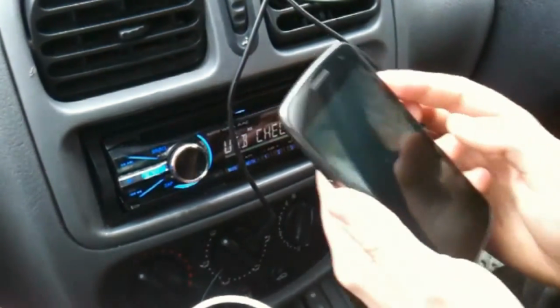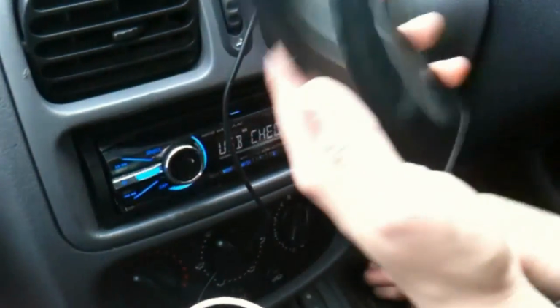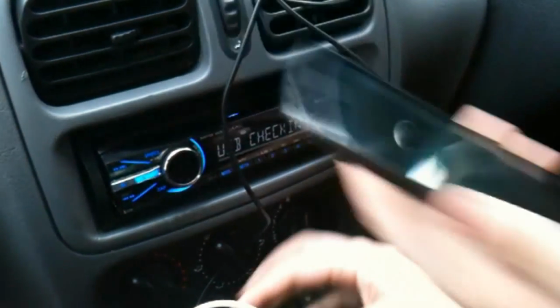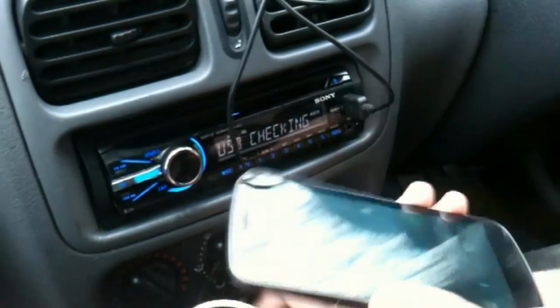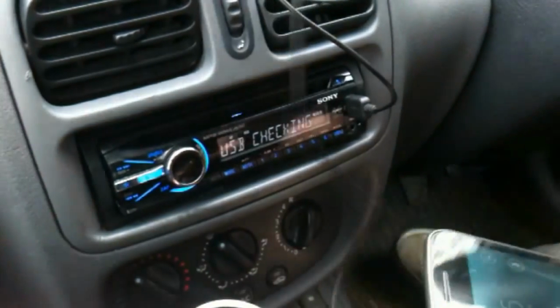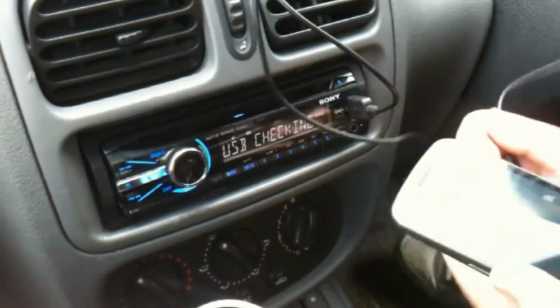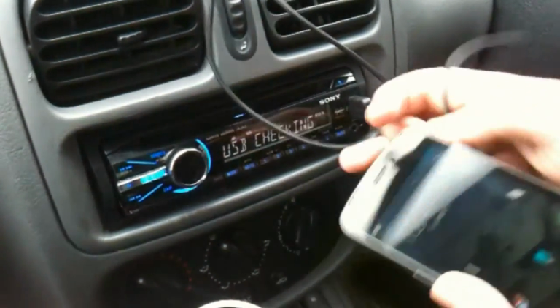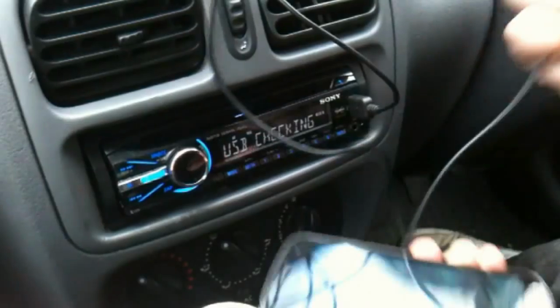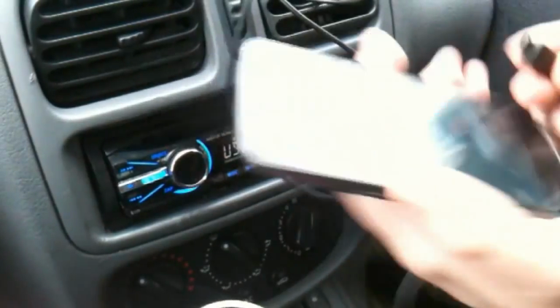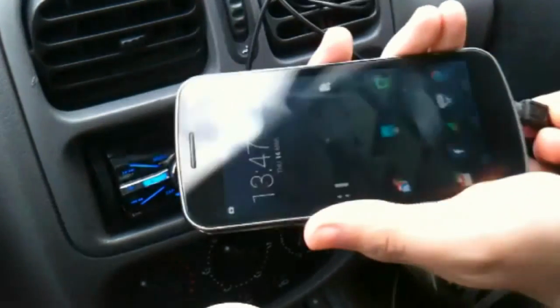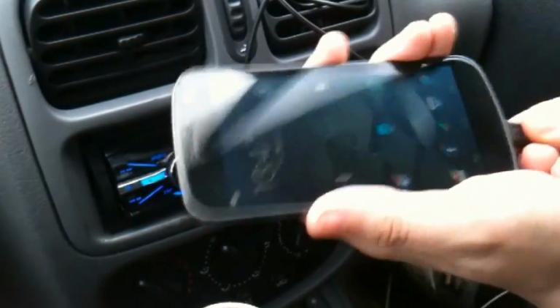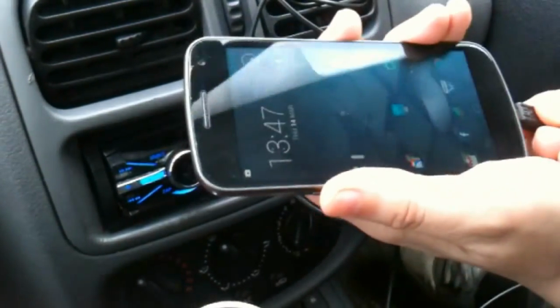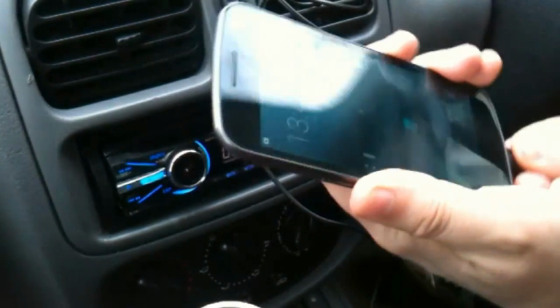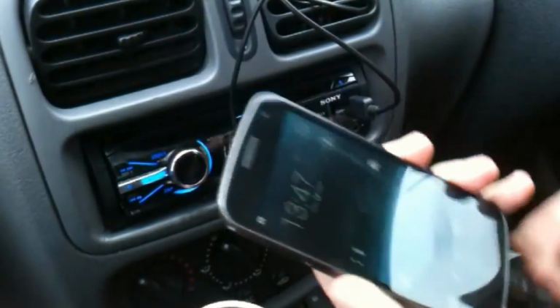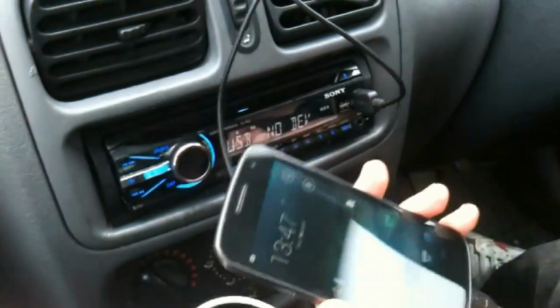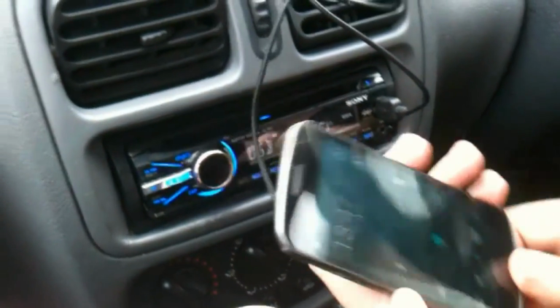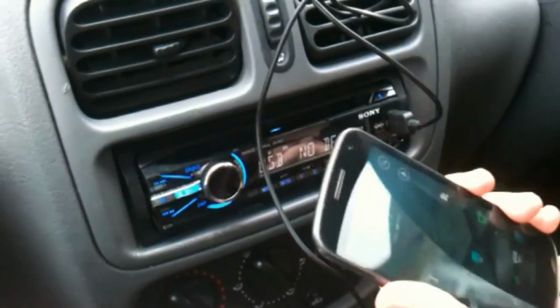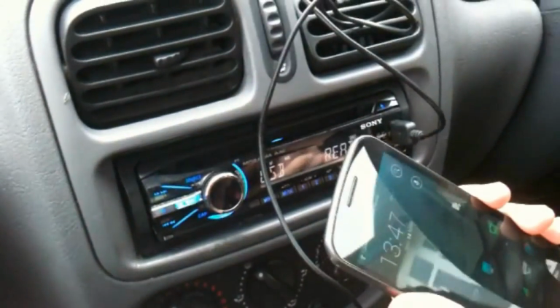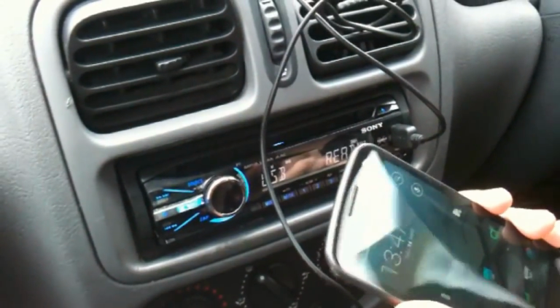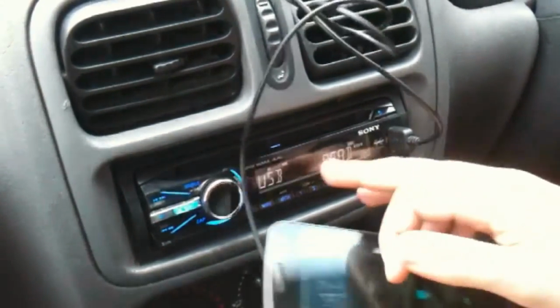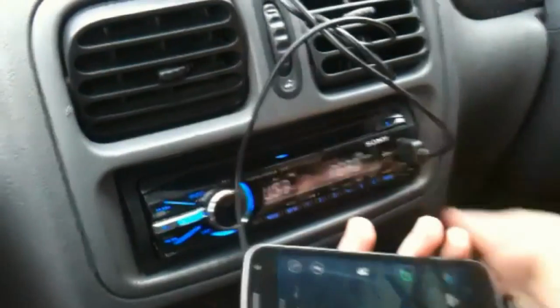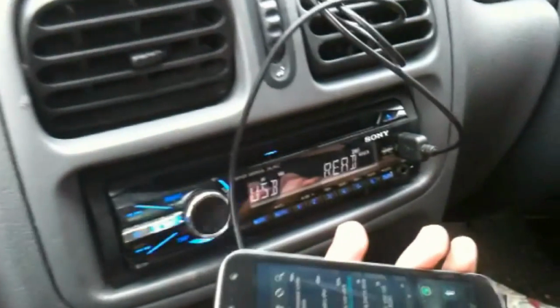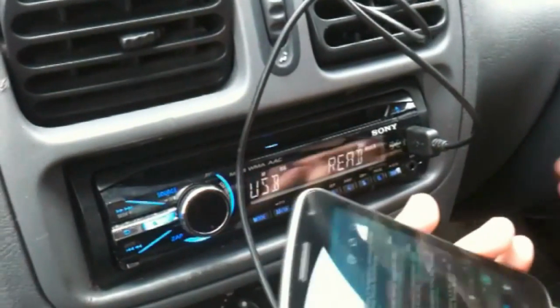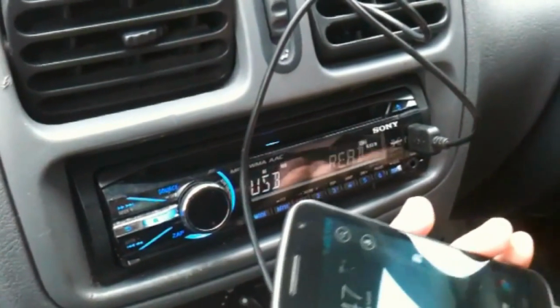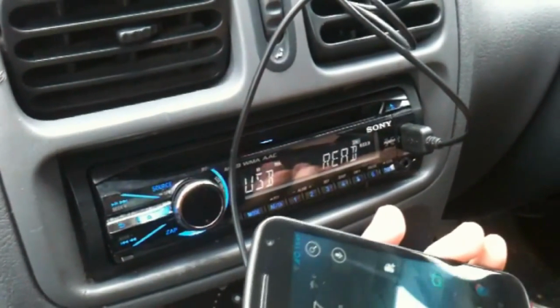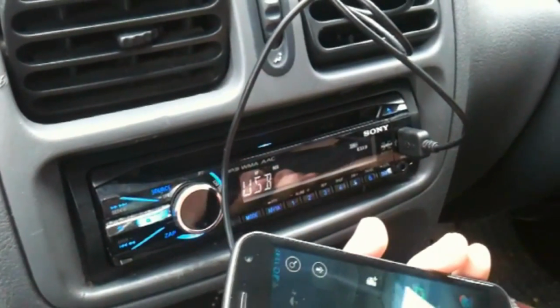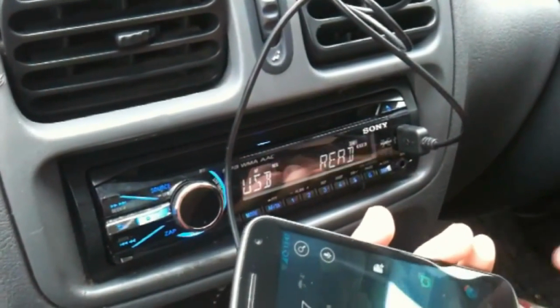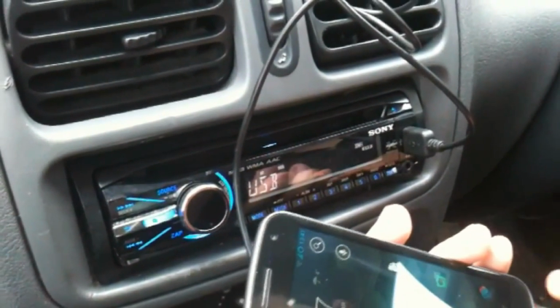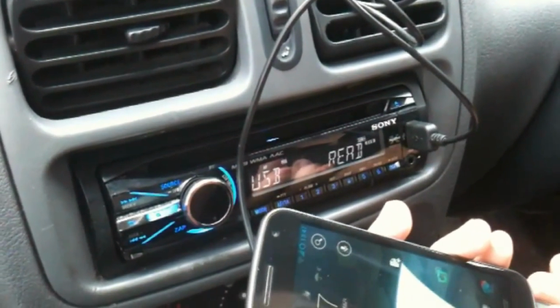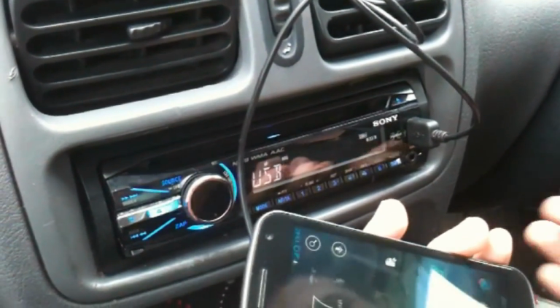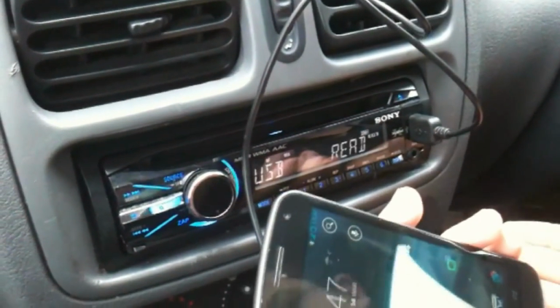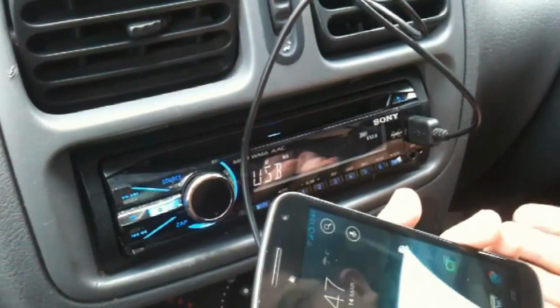However, with the Galaxy Nexus, if I go ahead and attempt to plug it in, you'll find that it just goes to read forever, or says no device. The USB read is just going to keep looping, reading and then eventually error out. And there is a reason for this.